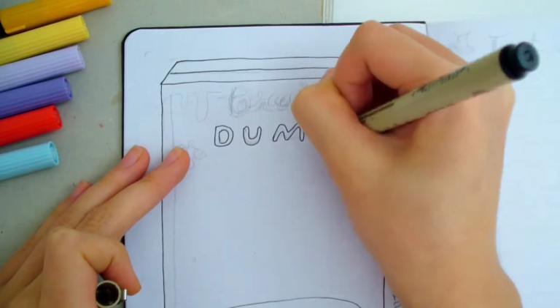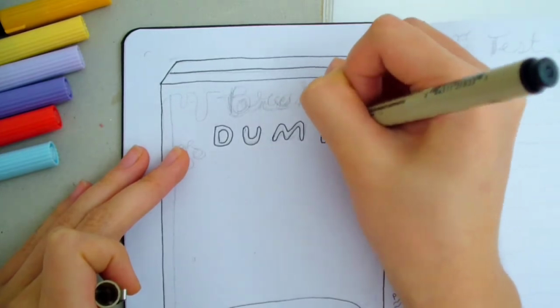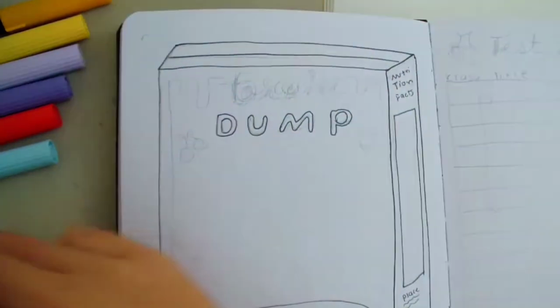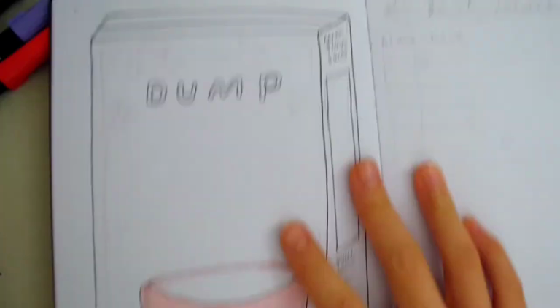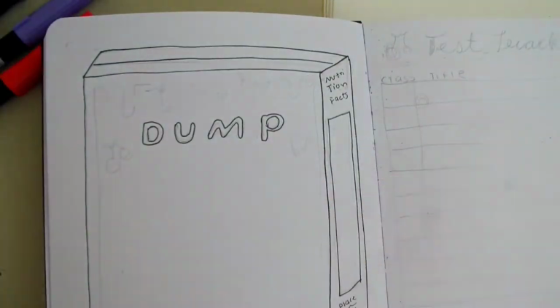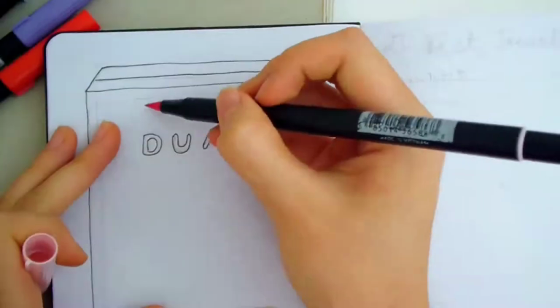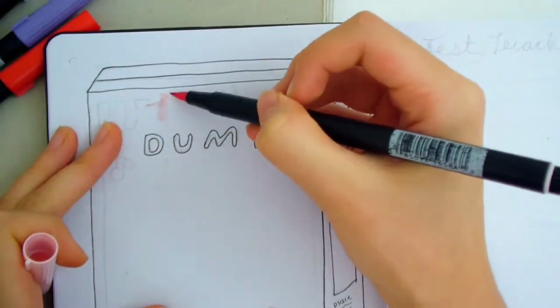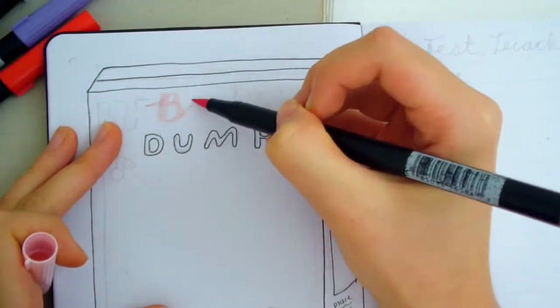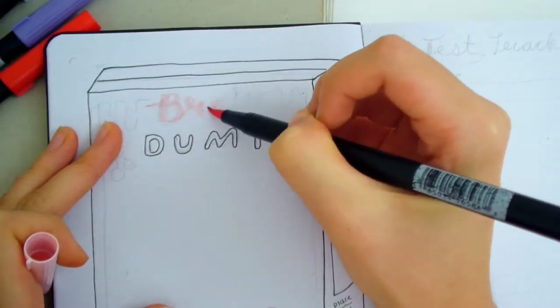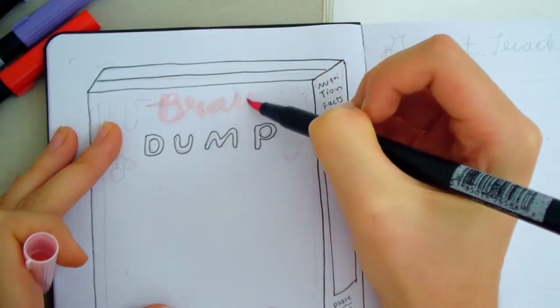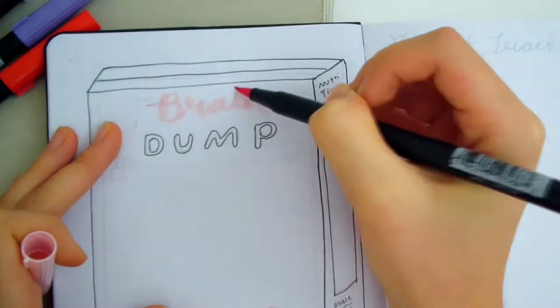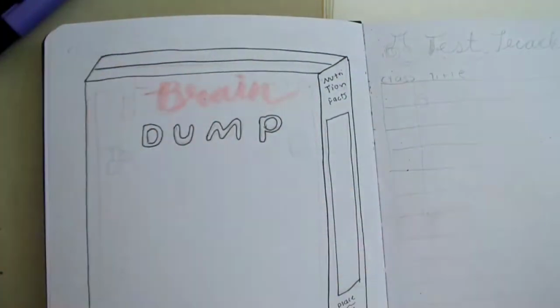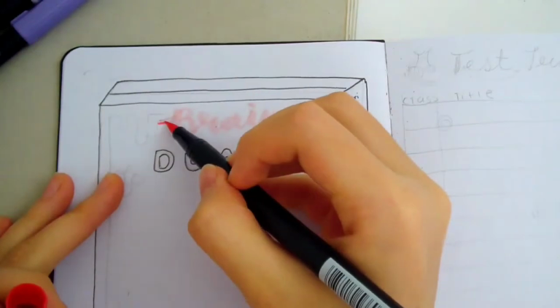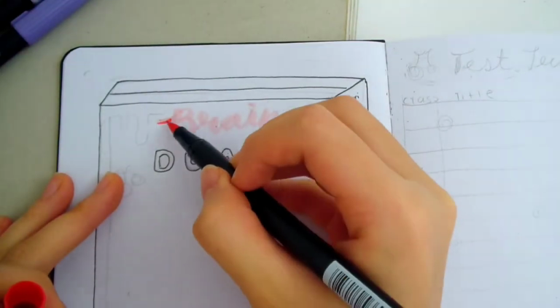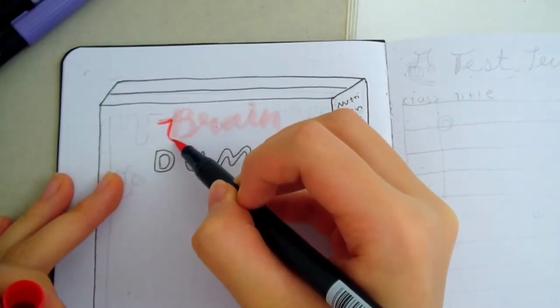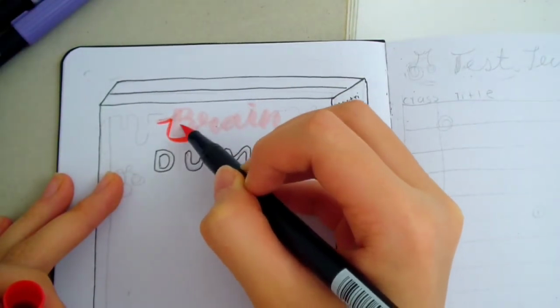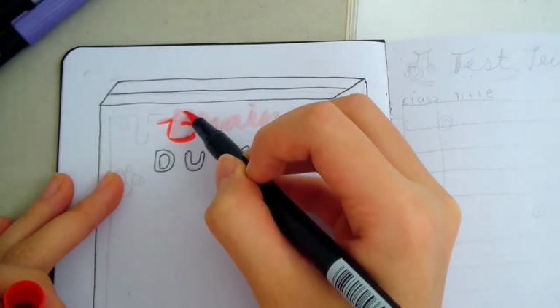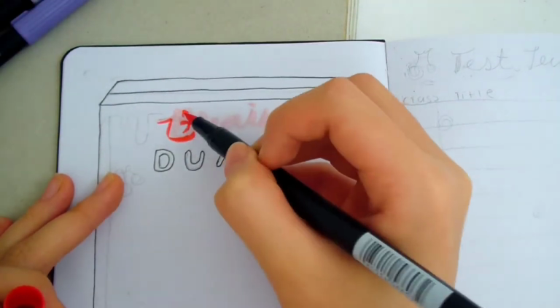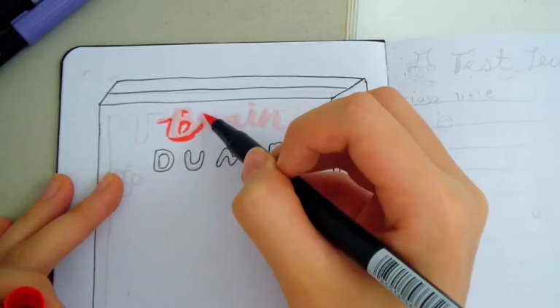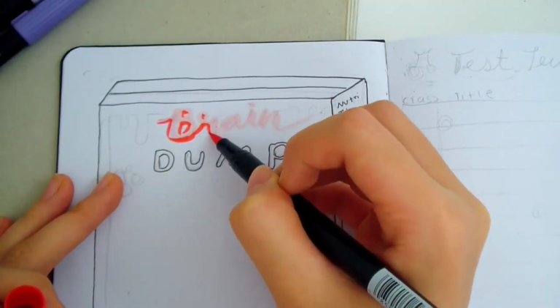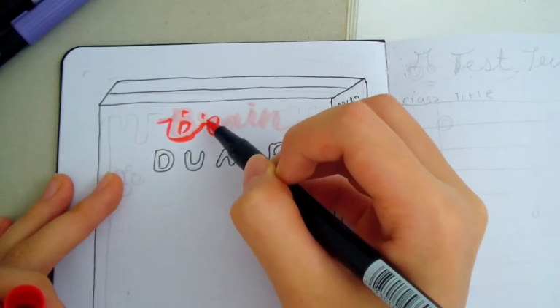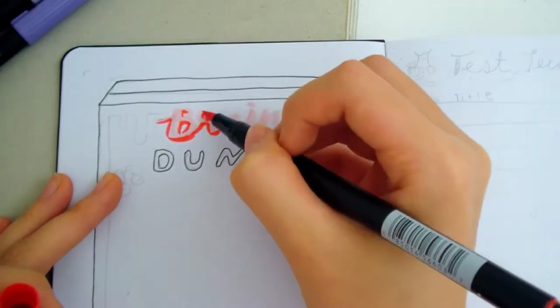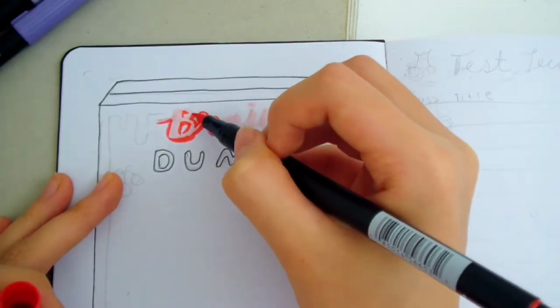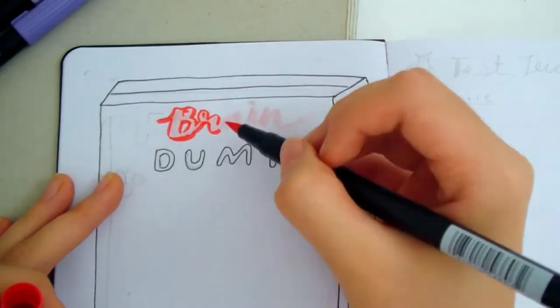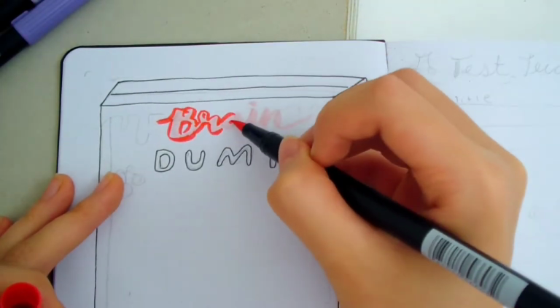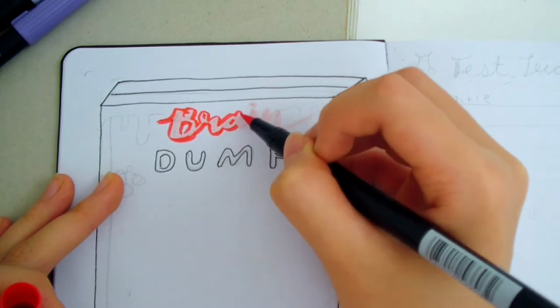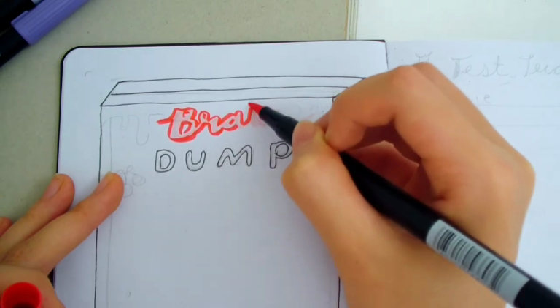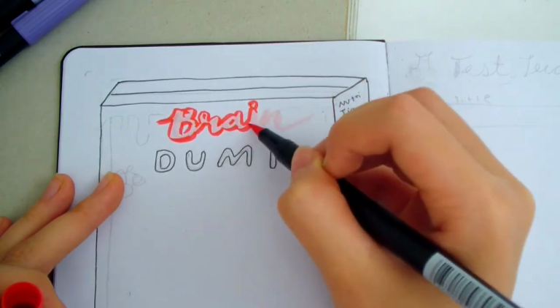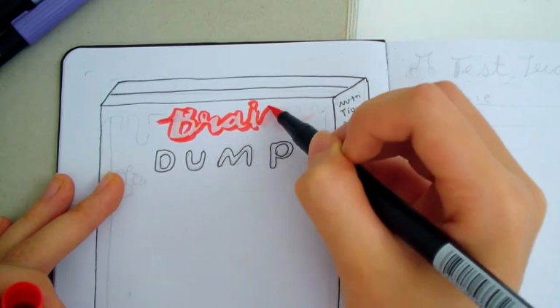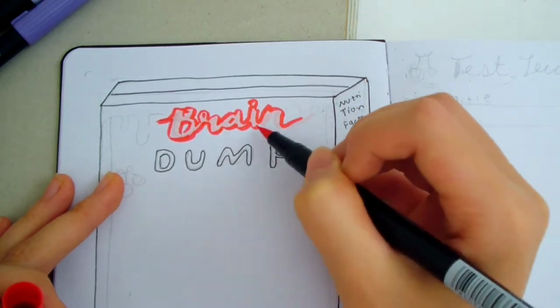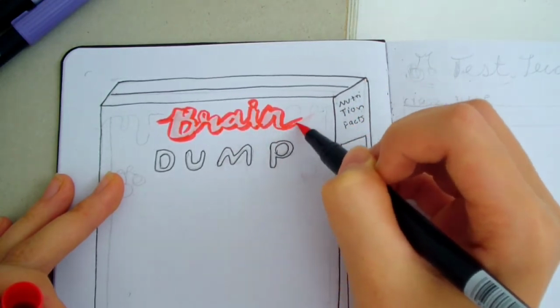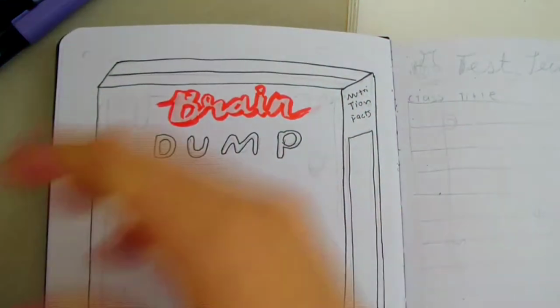At the top, I'm writing 'brain dump' in two different fonts — one is a bubble letter font and the other is the bubbly cursive font I've been using throughout this setup. This time, I didn't add a black outline and just made a red outline, which gives it a softer look.